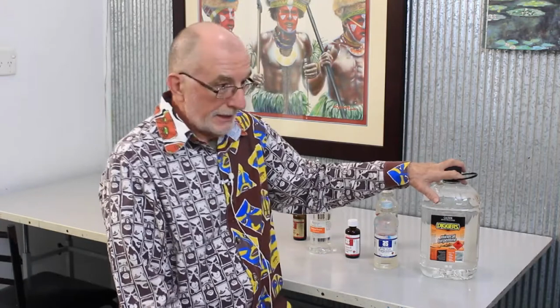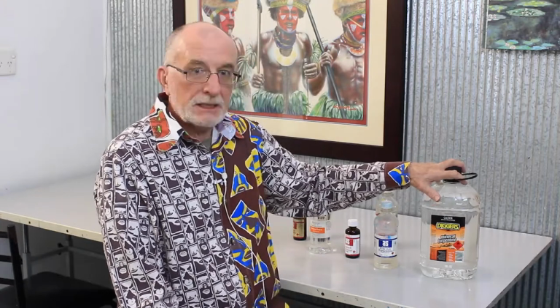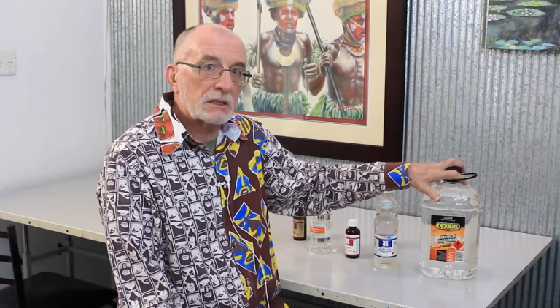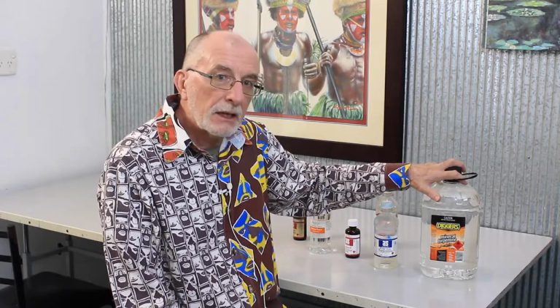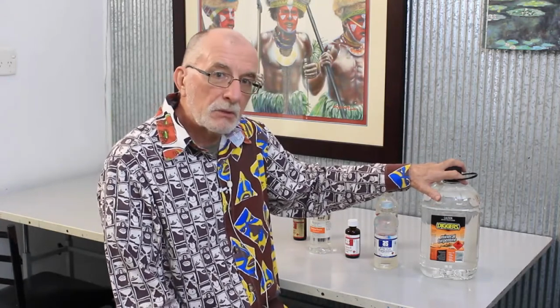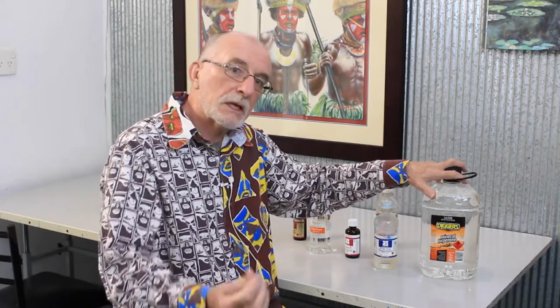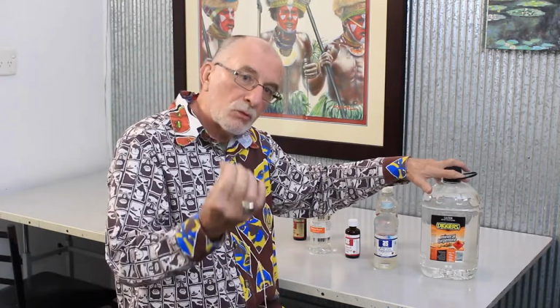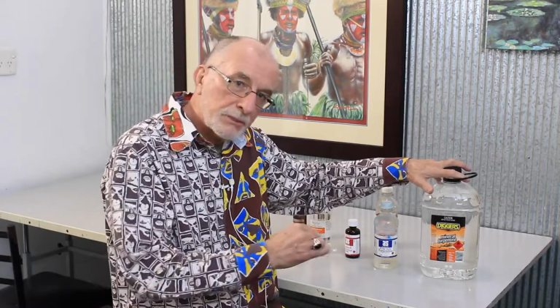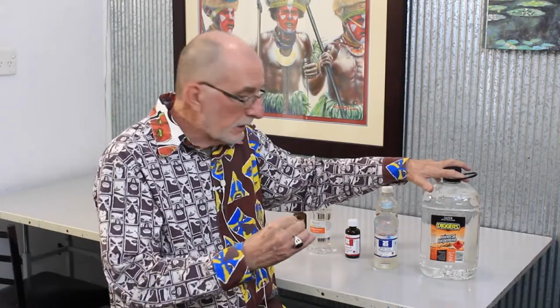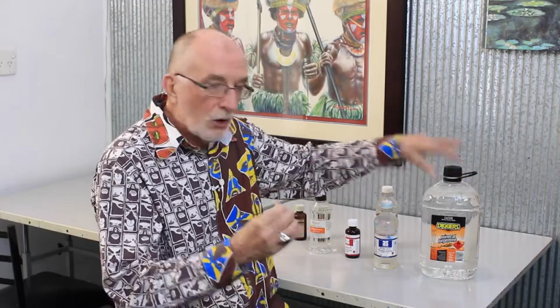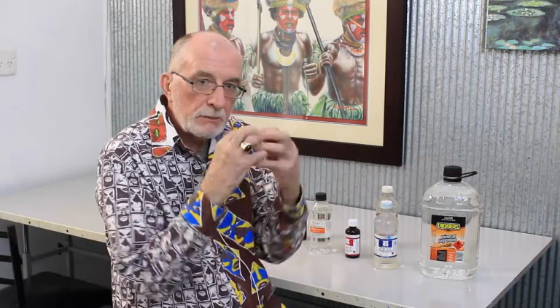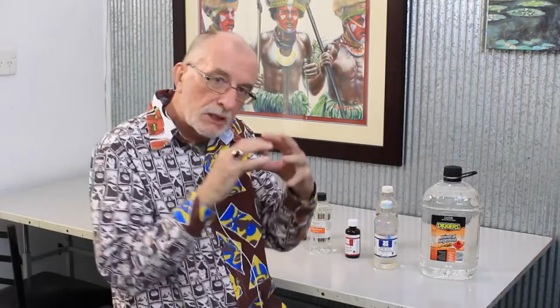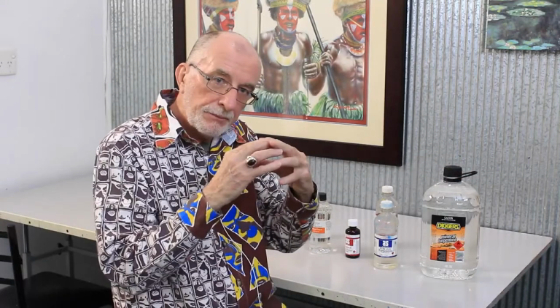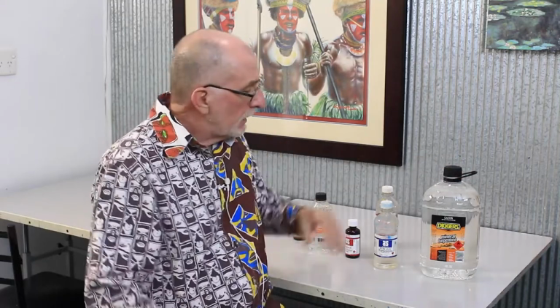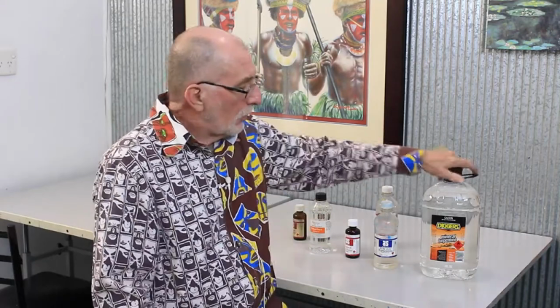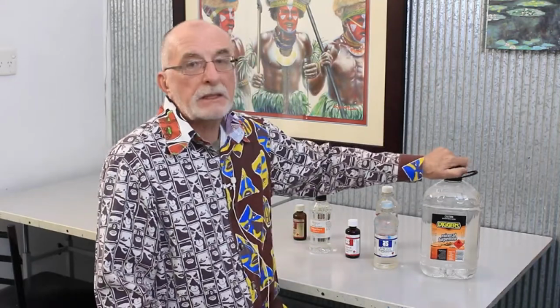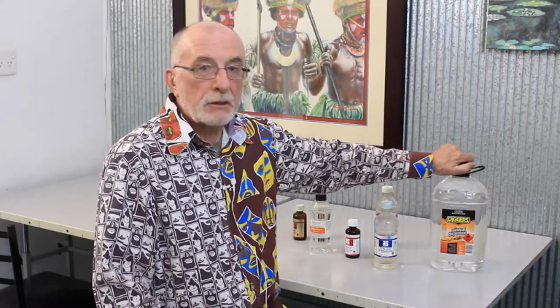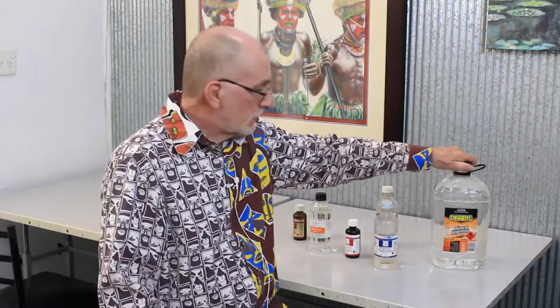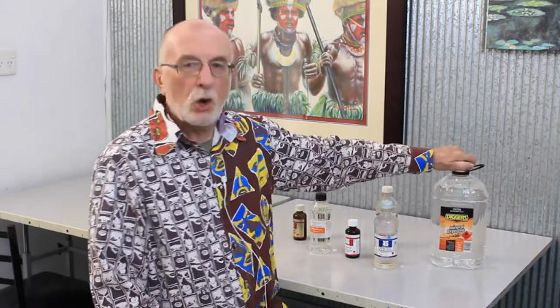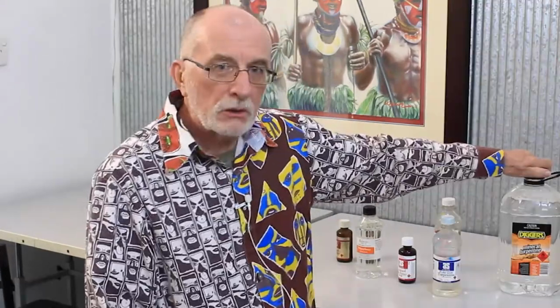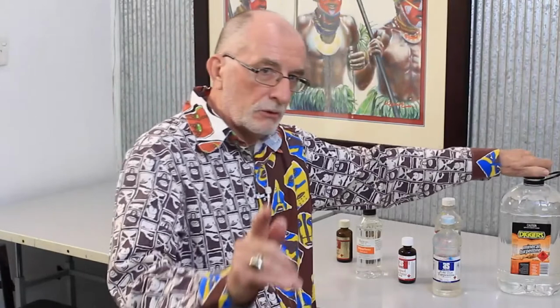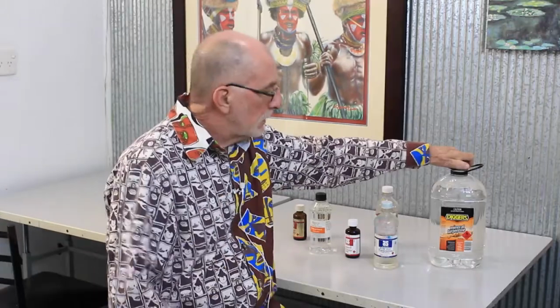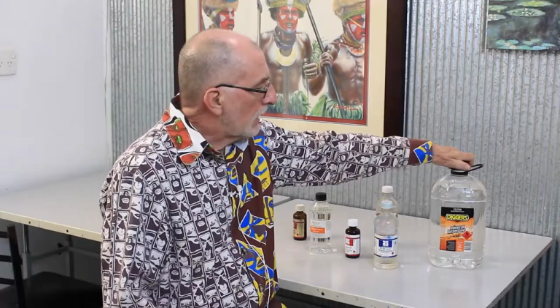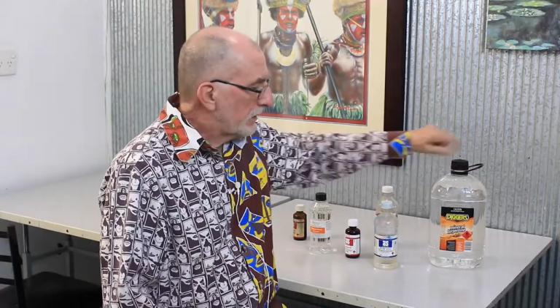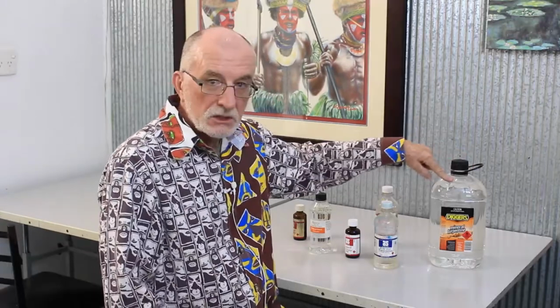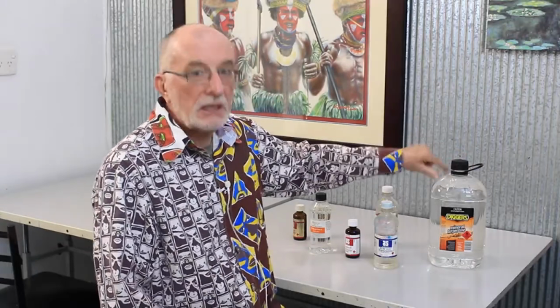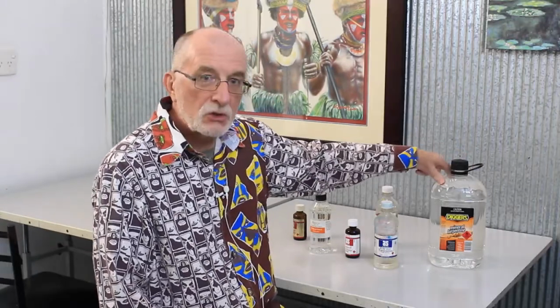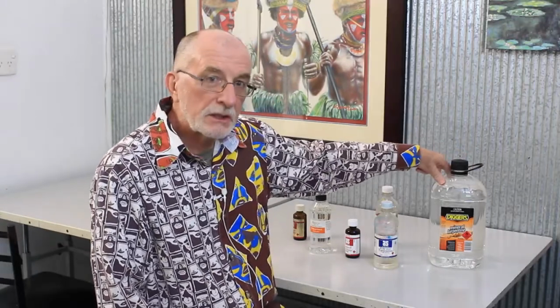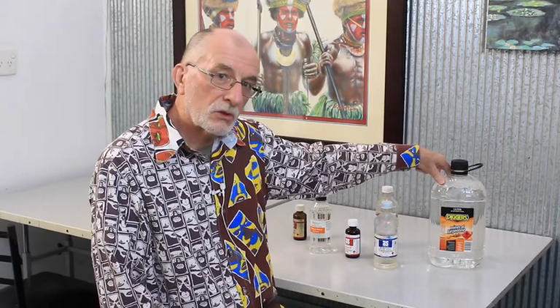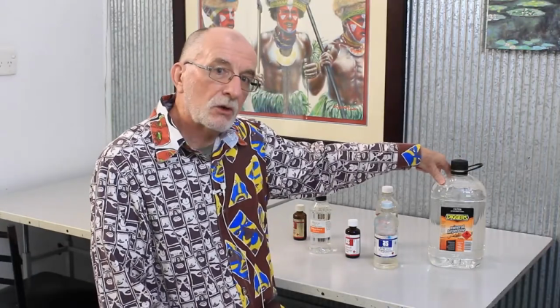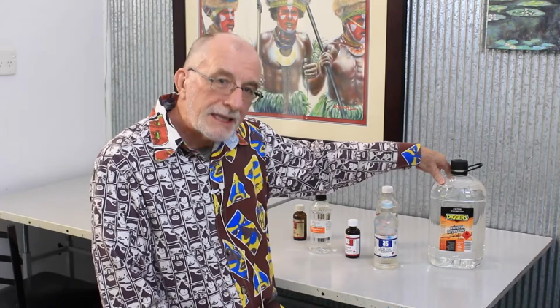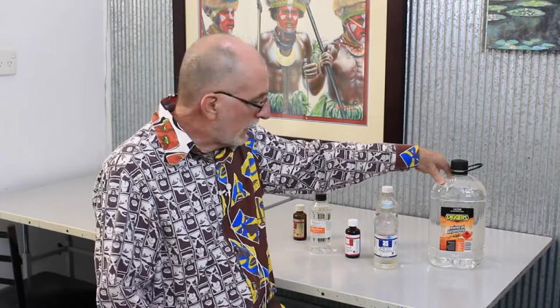It does thin the paint, but what it does is it robs the pigment of any protection. Oil paint is made up of — guess what? Oil. So what does this do? It chews oil, it destroys the oil, it eats it out.